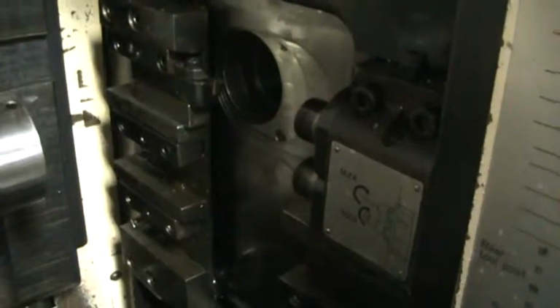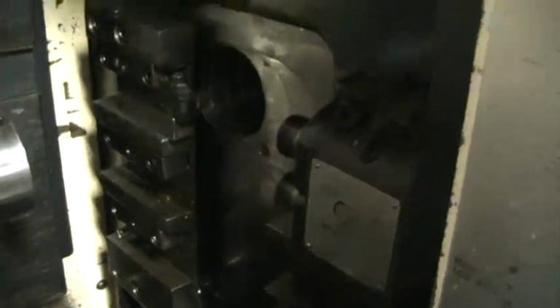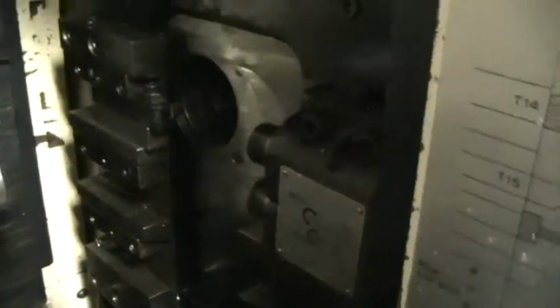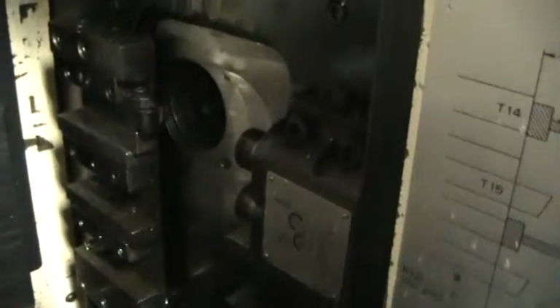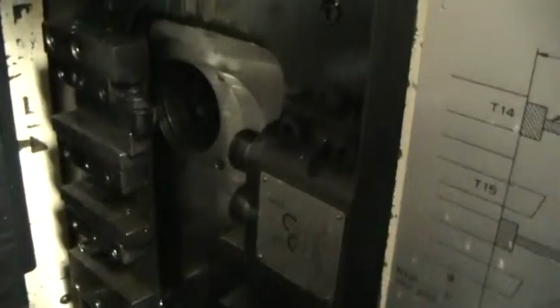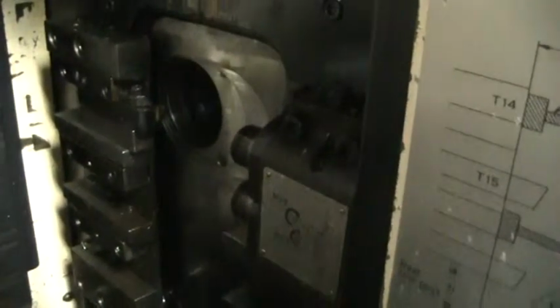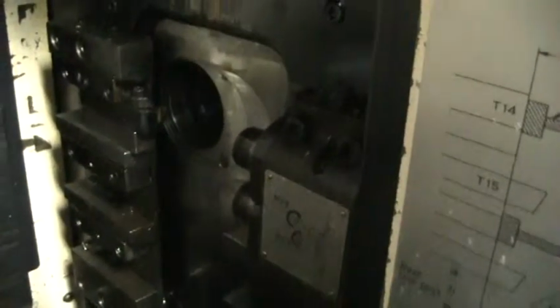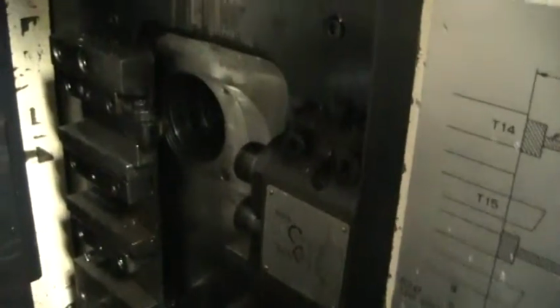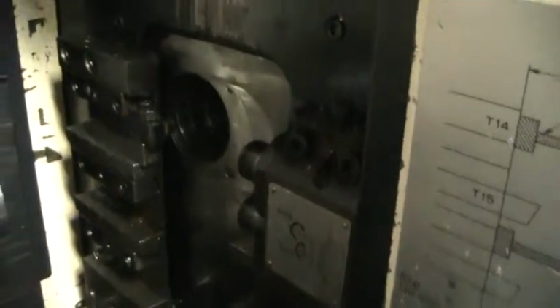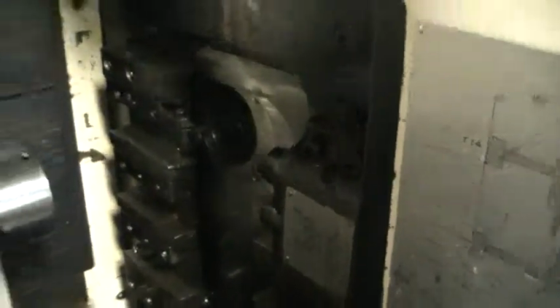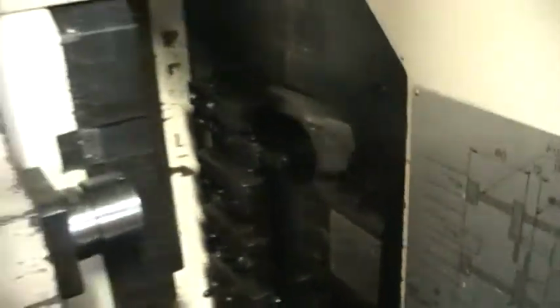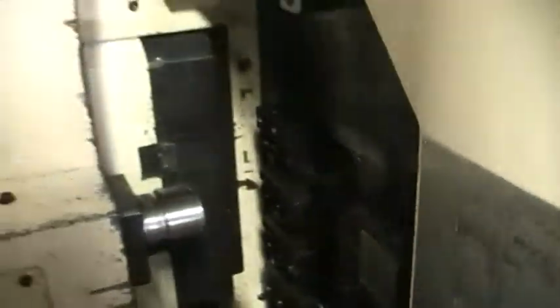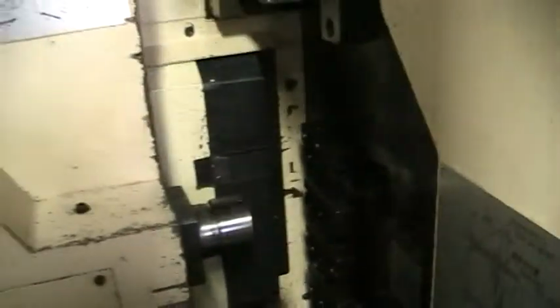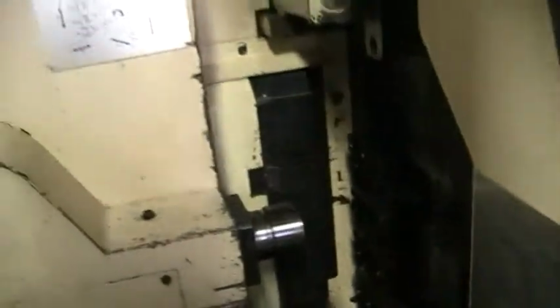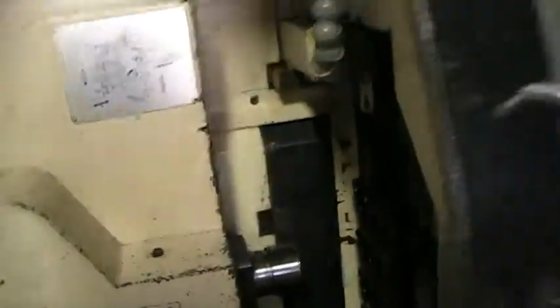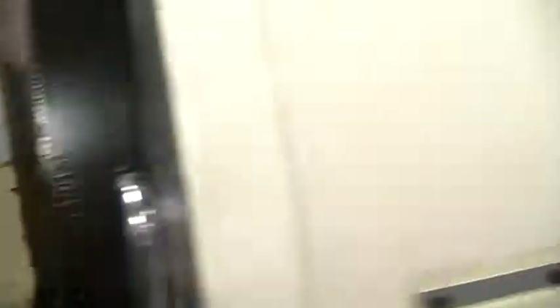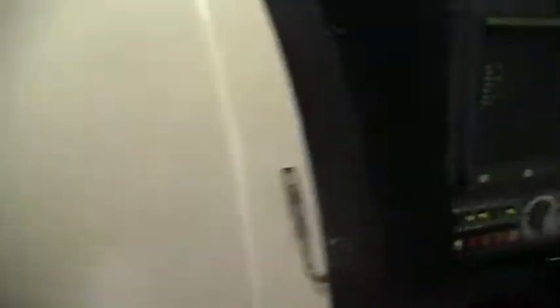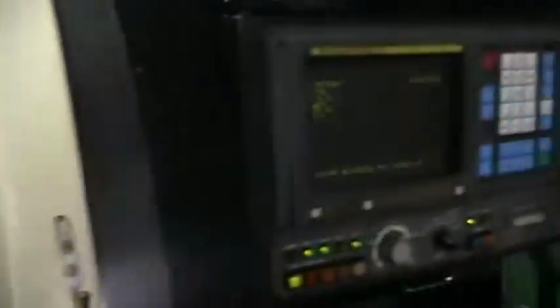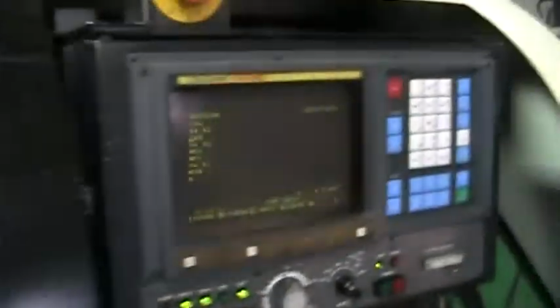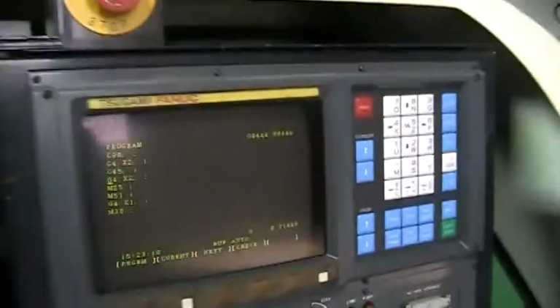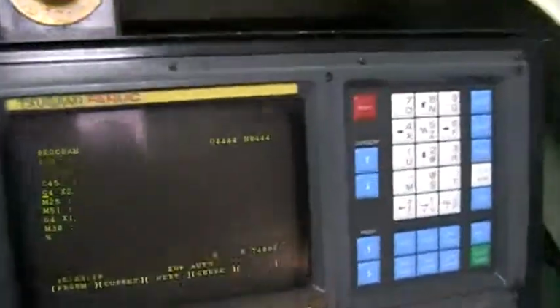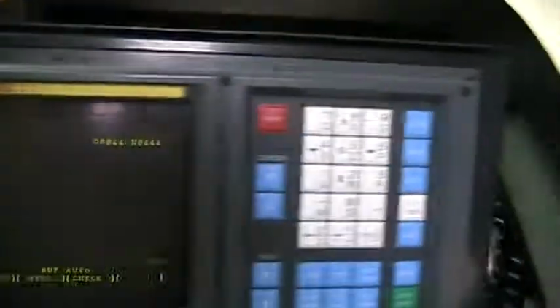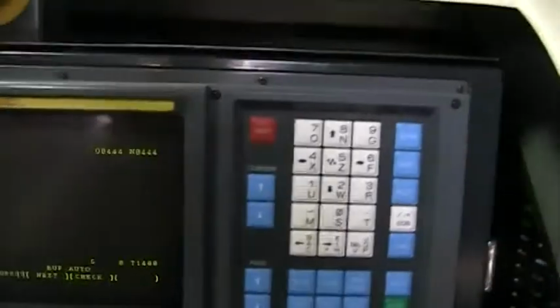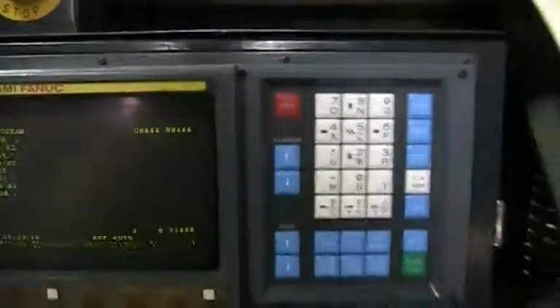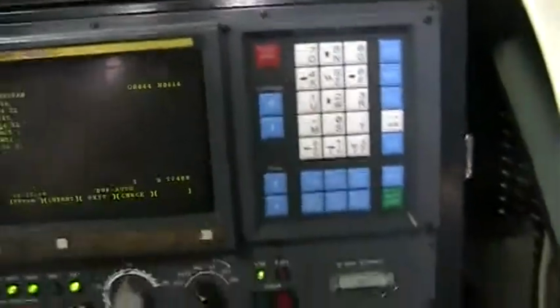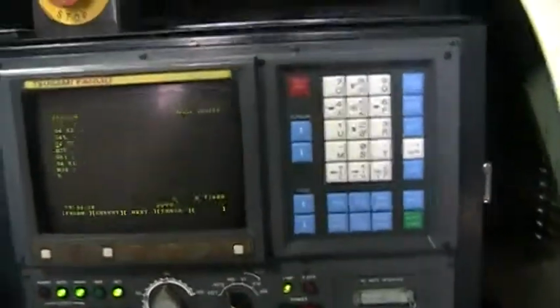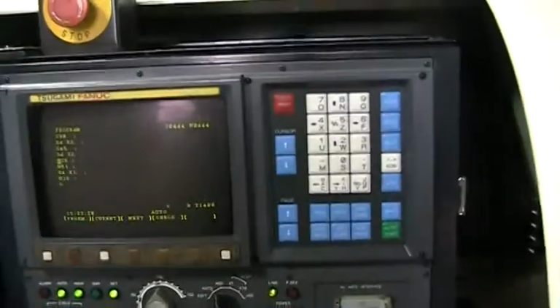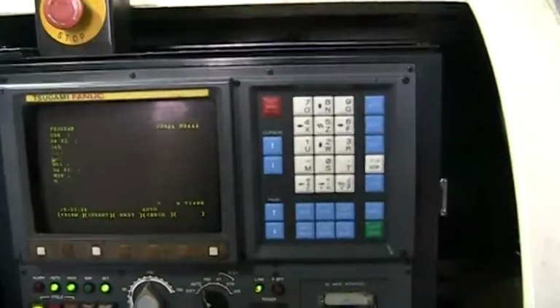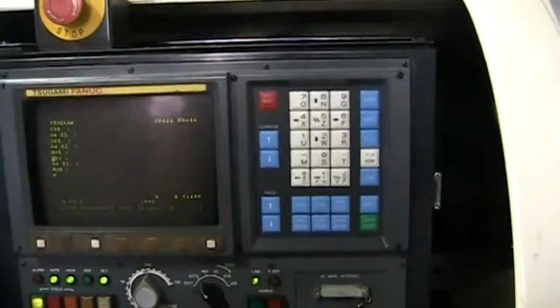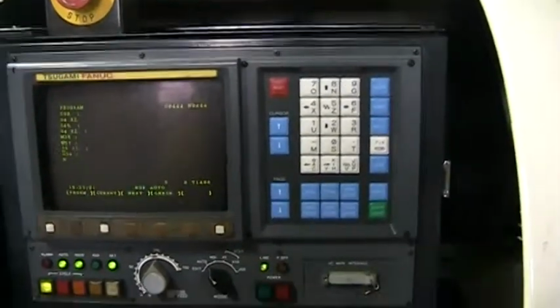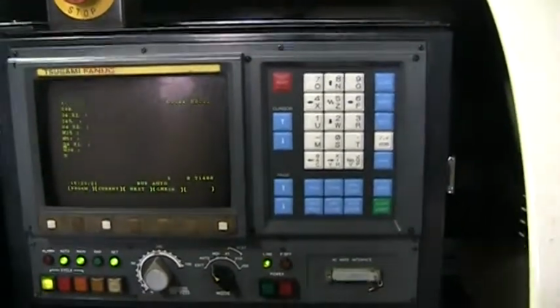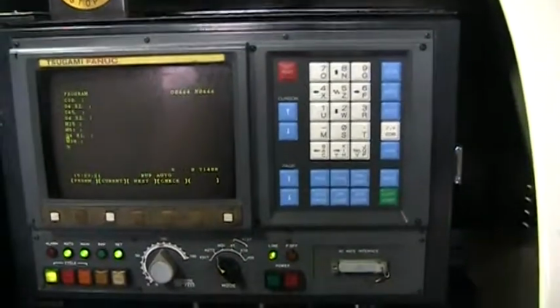We are going to do the cycle again, moving over to the headstock and the control. It is a control panel with a new keypad board on it.